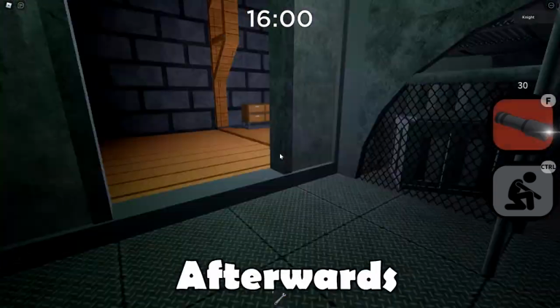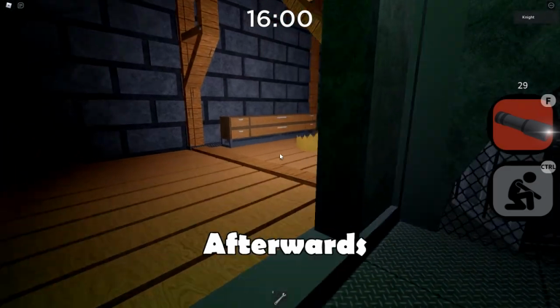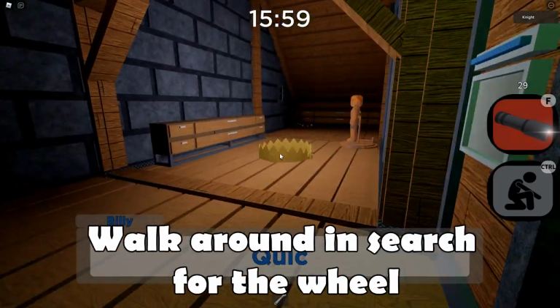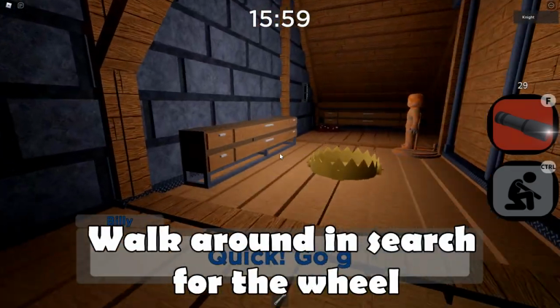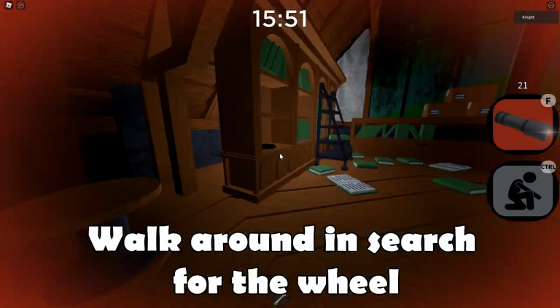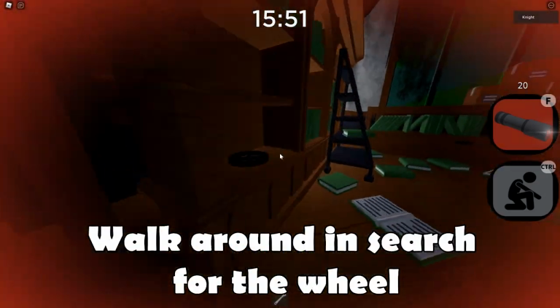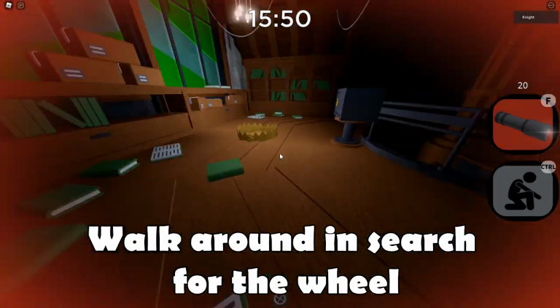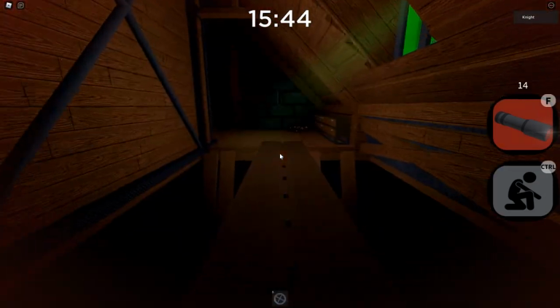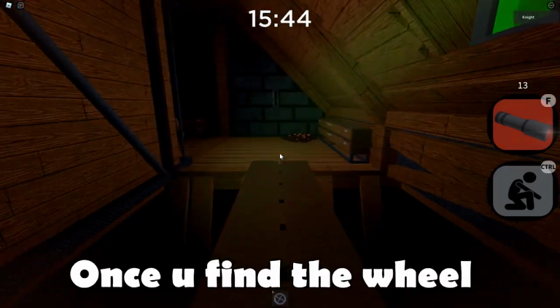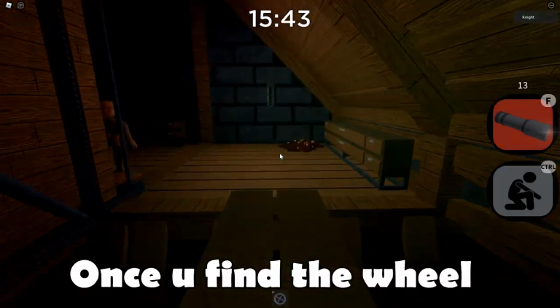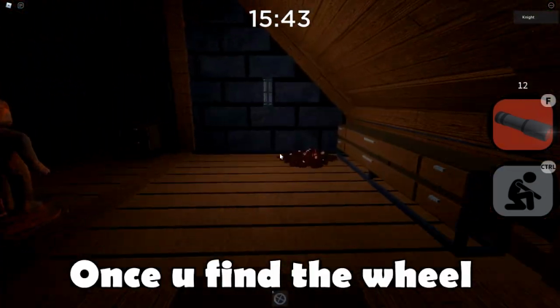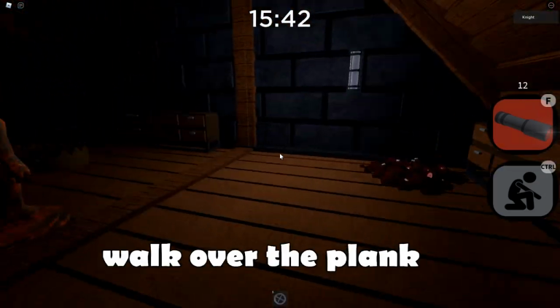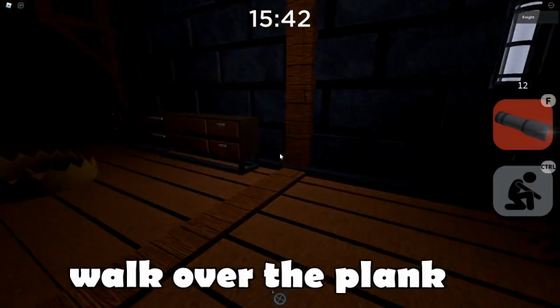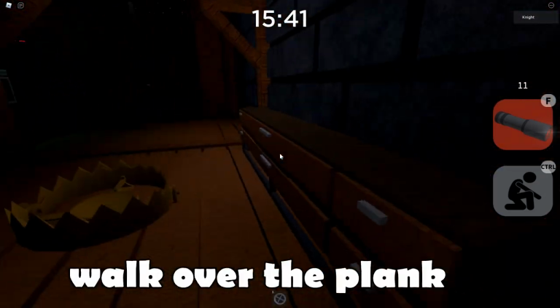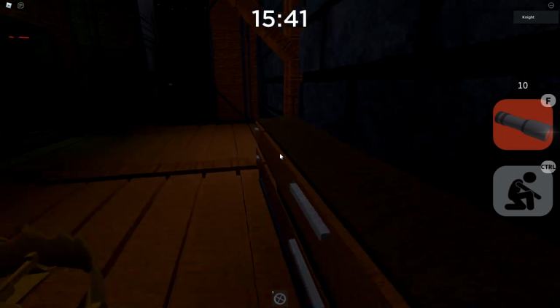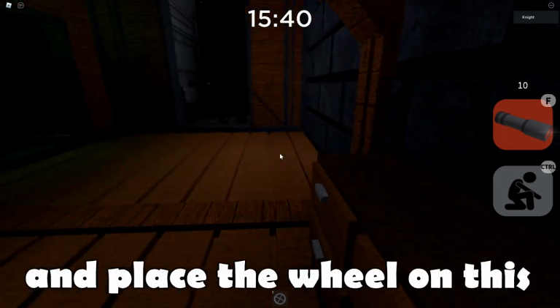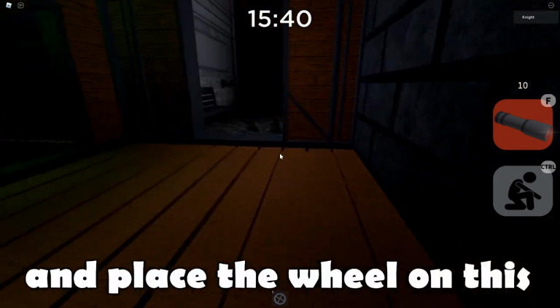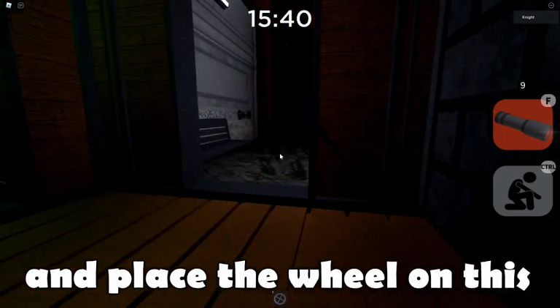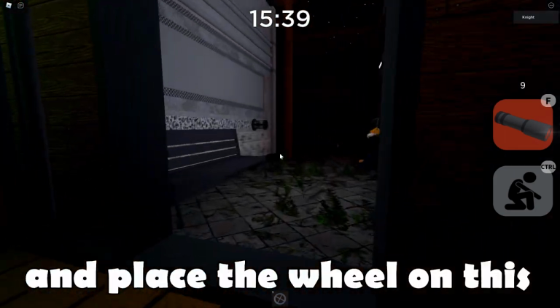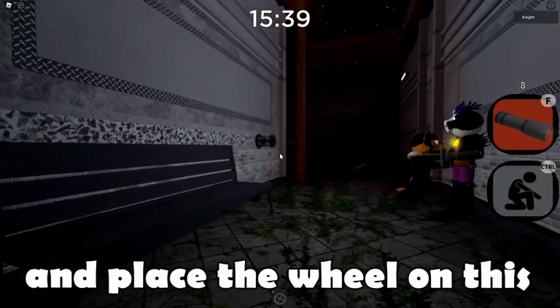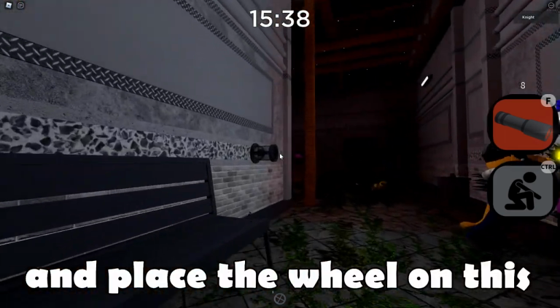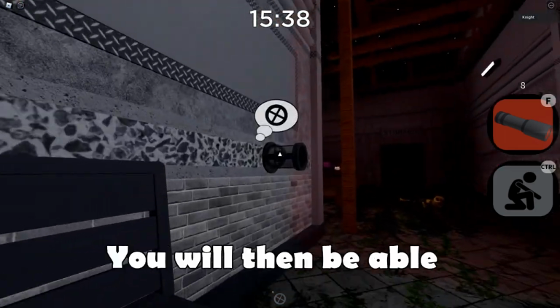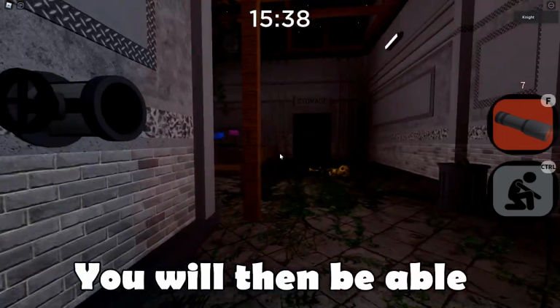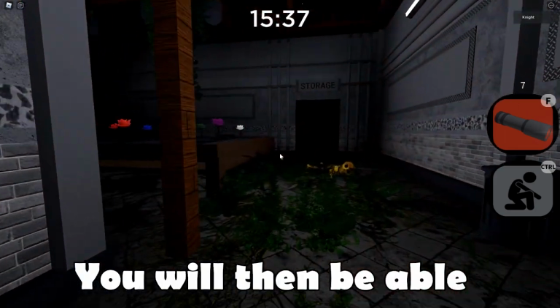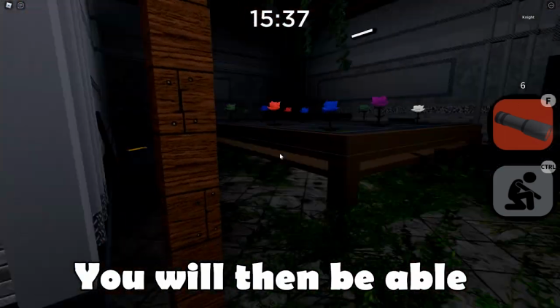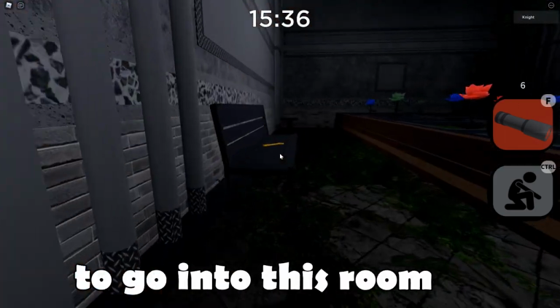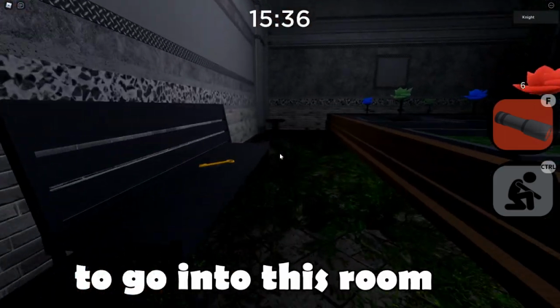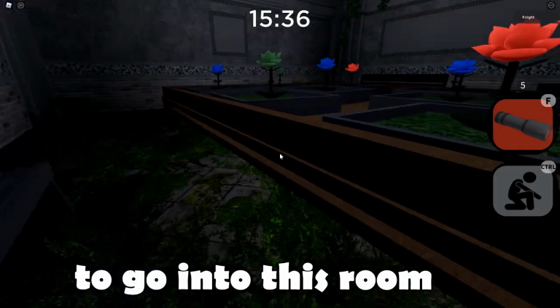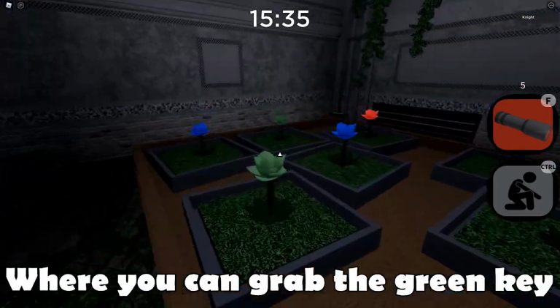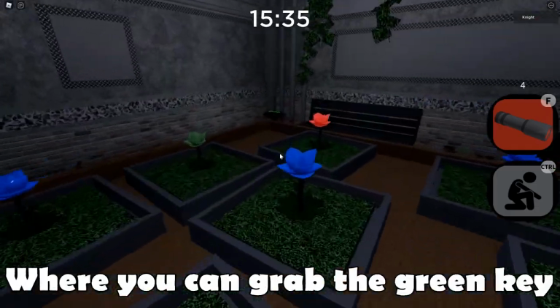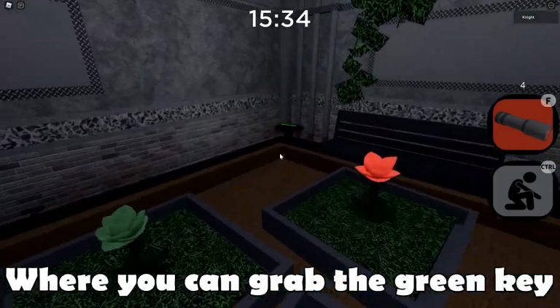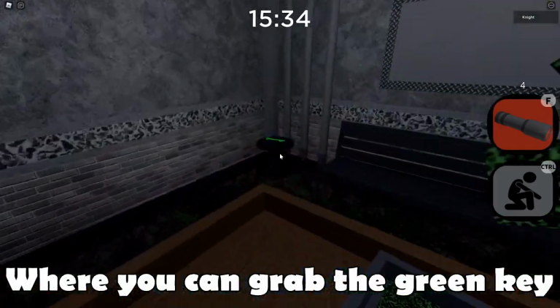Afterwards walk around and search for the wheel. Once you find the wheel, walk over the plank and place the wheel on this. You will then be able to go into this room where you can grab the green key.